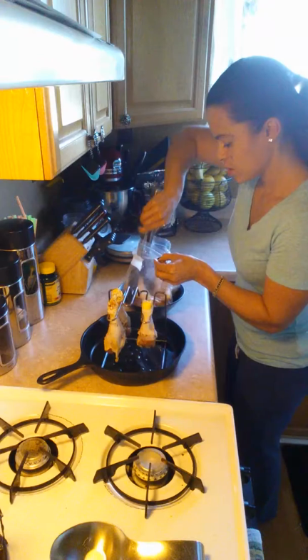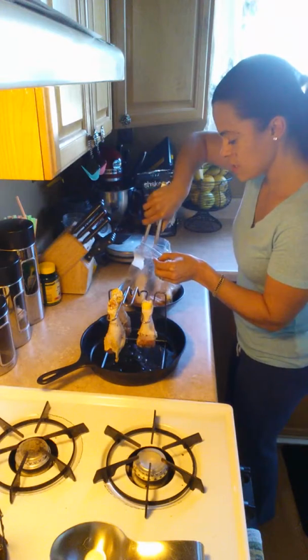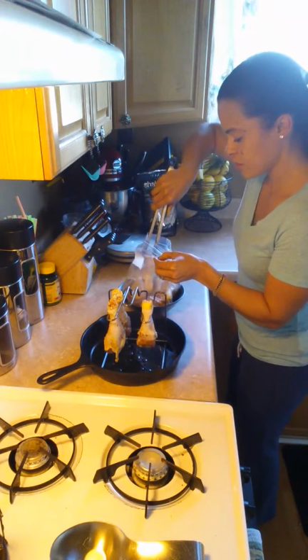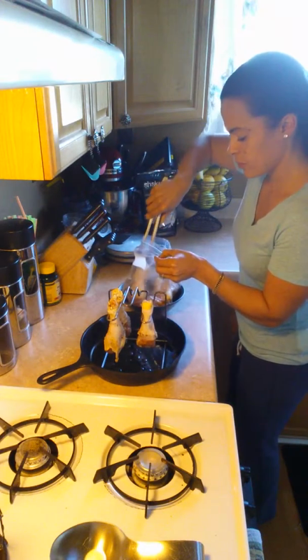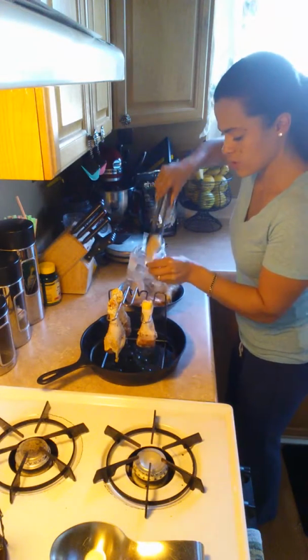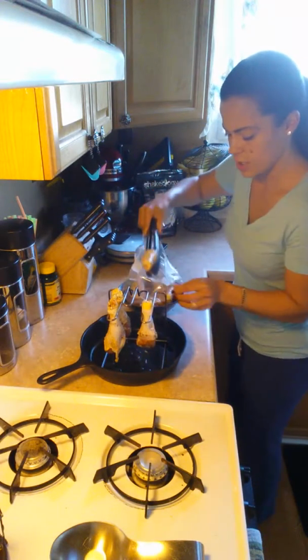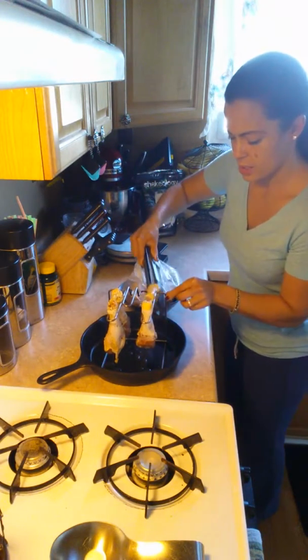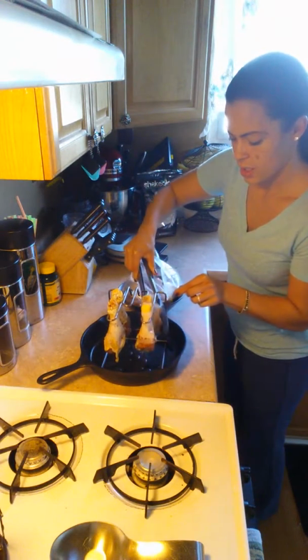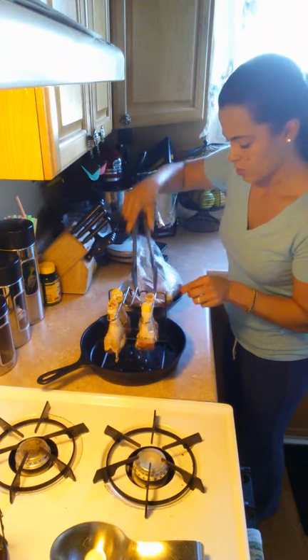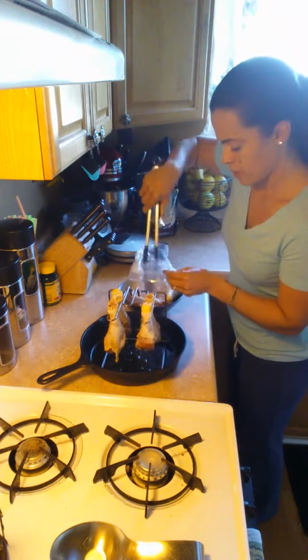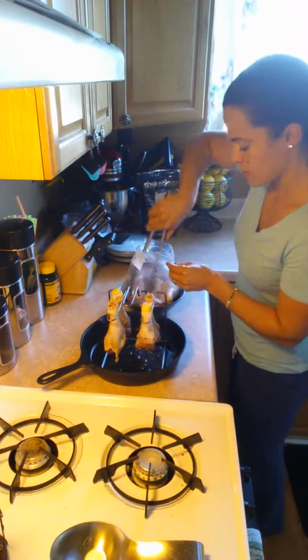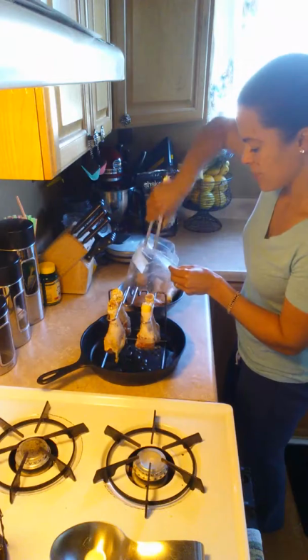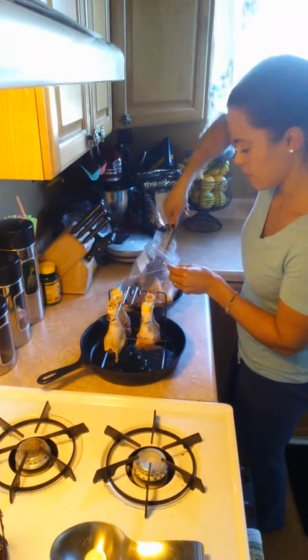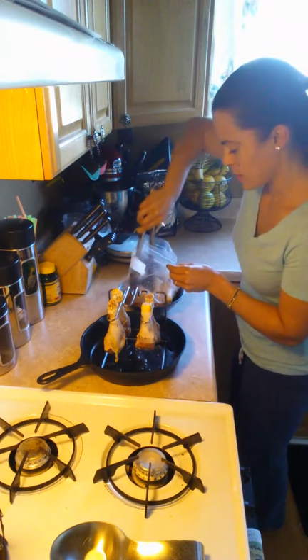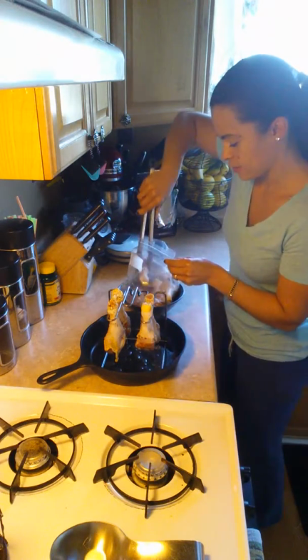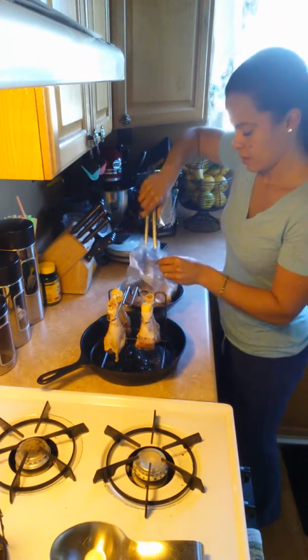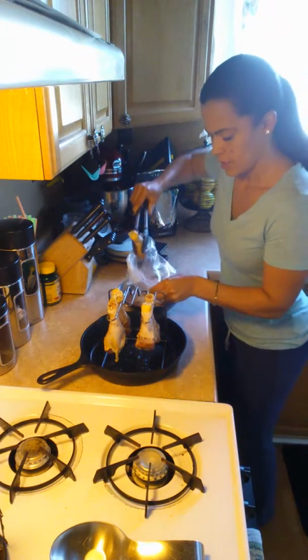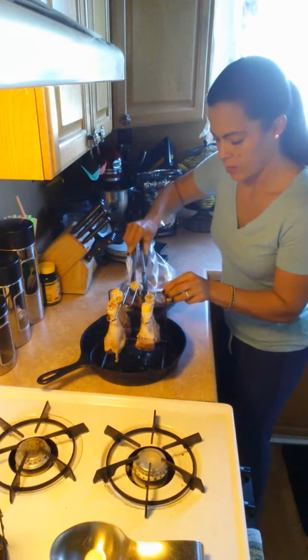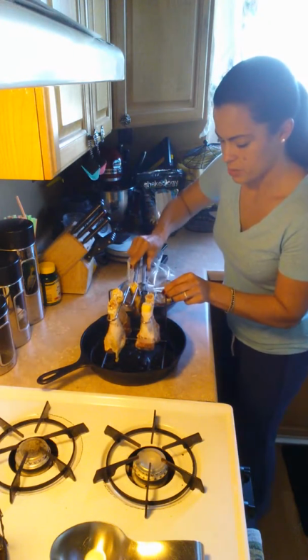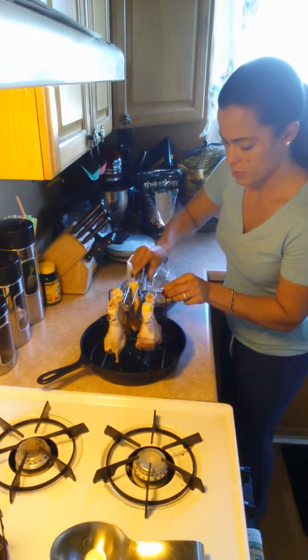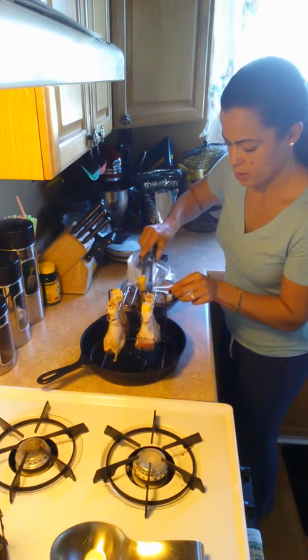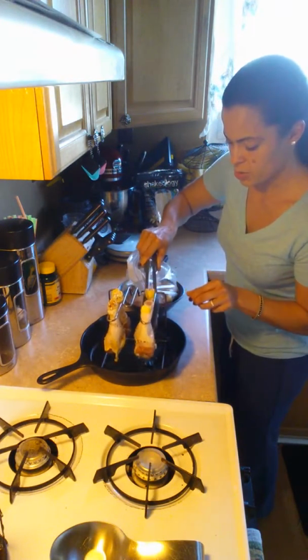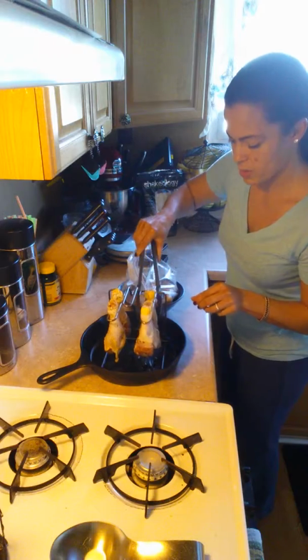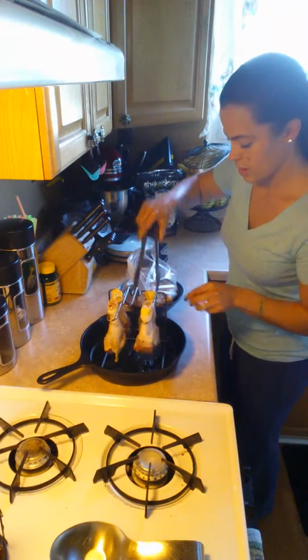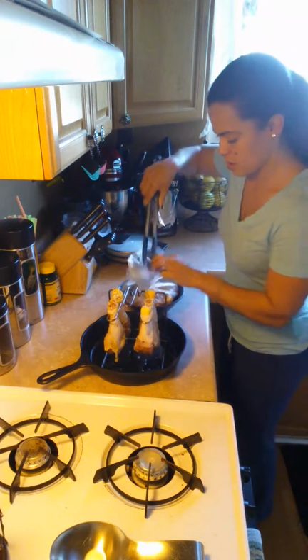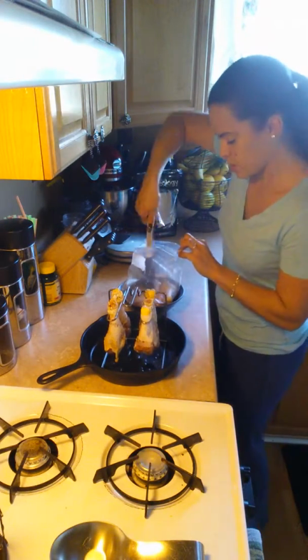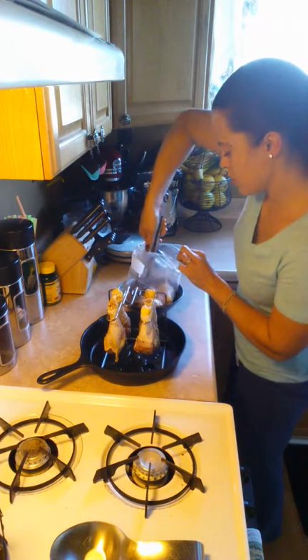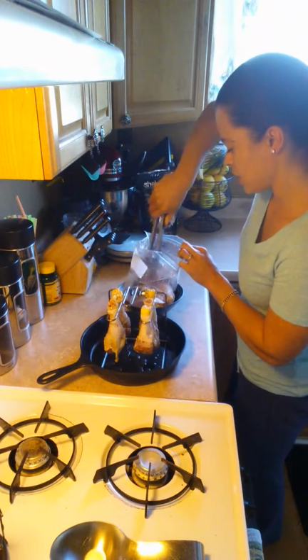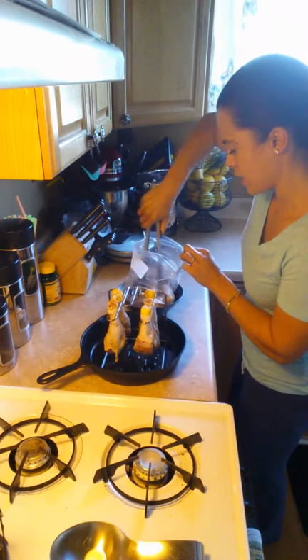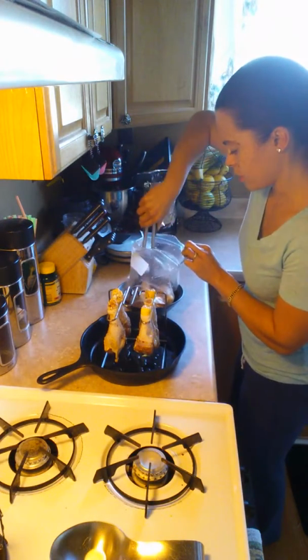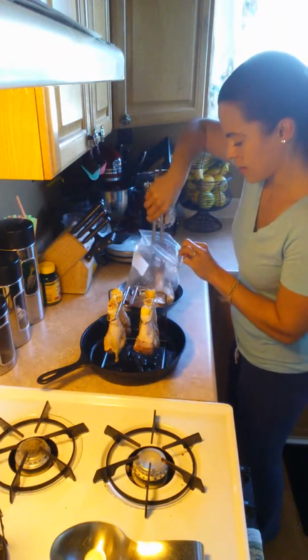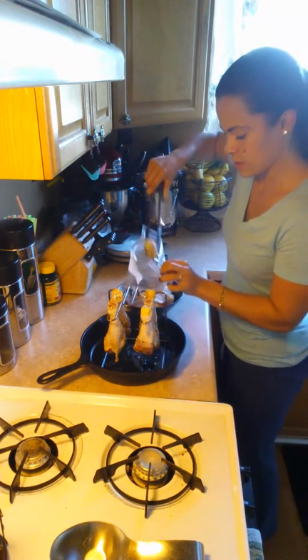The skin stays crispy if we decide to eat the skin, but otherwise all the fat drips off into the bottom pan. So we don't have to concern ourselves too much with the meat just continuously sitting in the fat by itself.